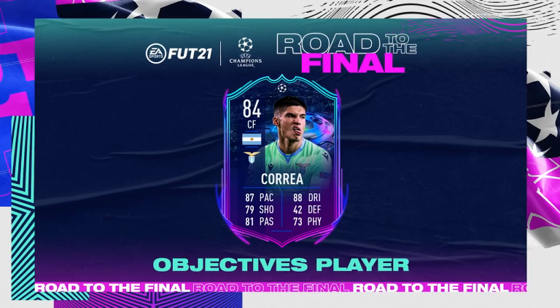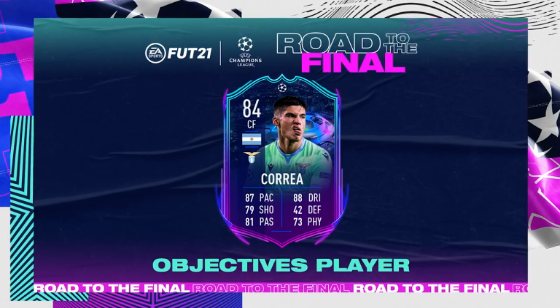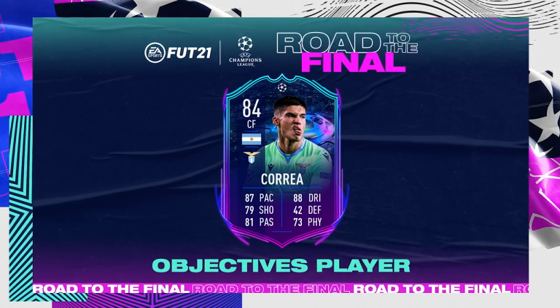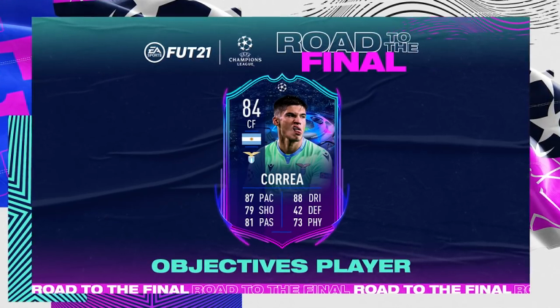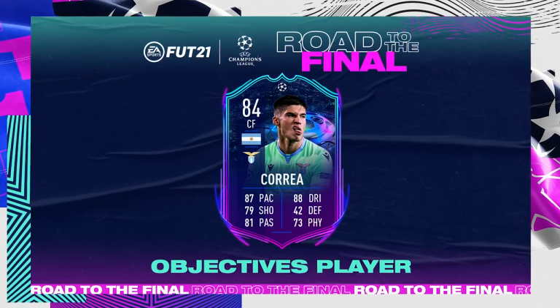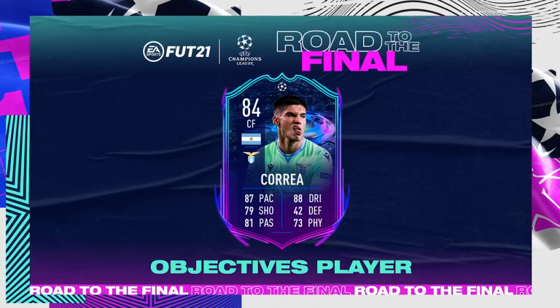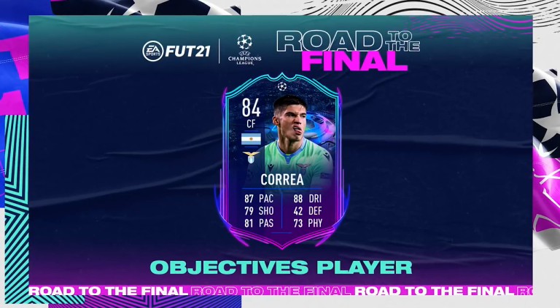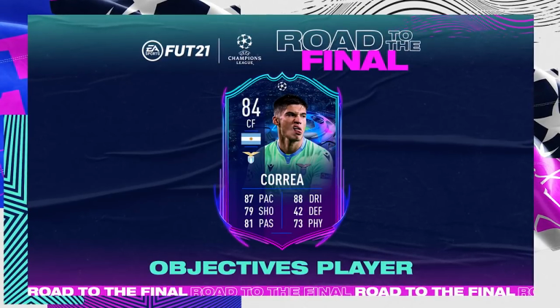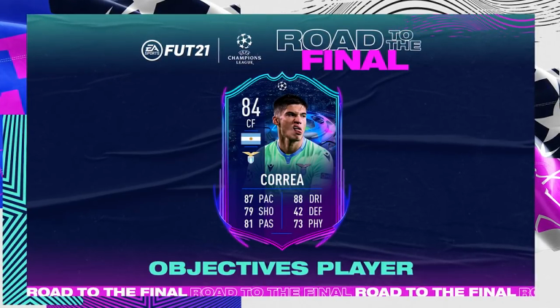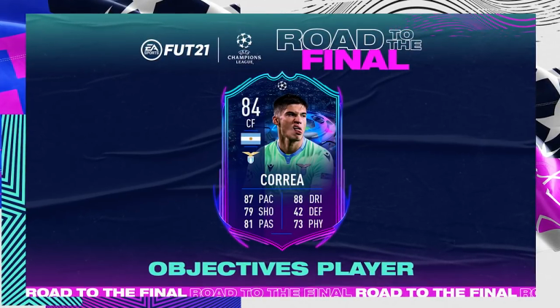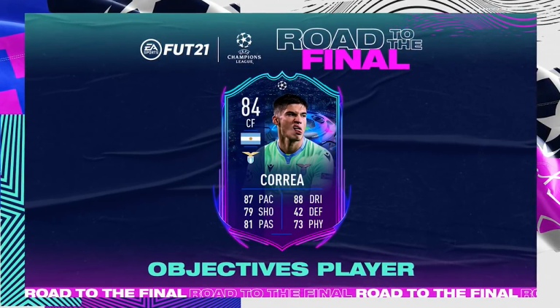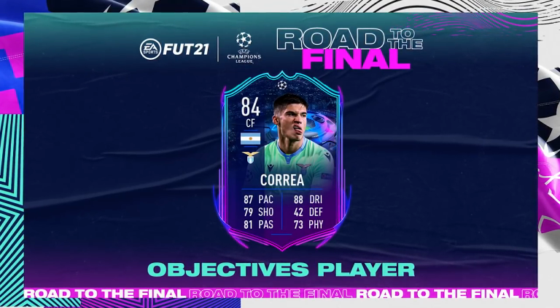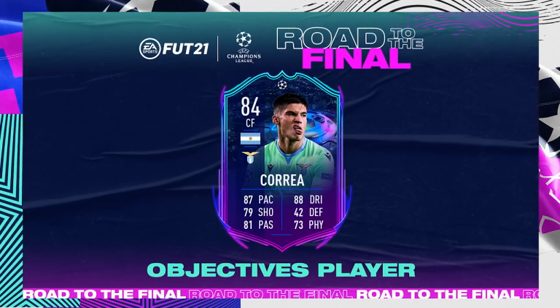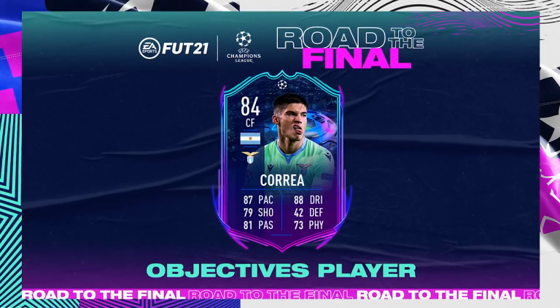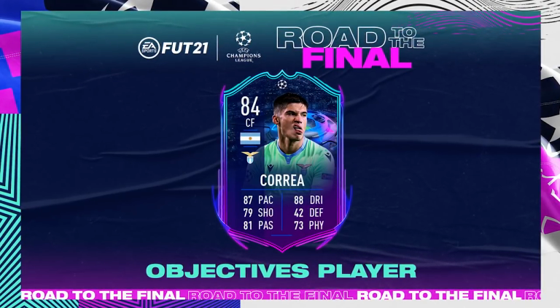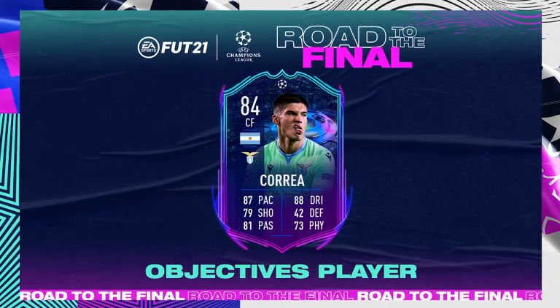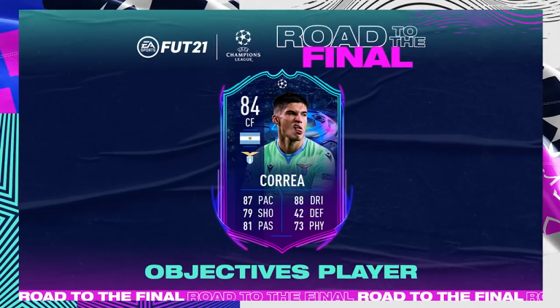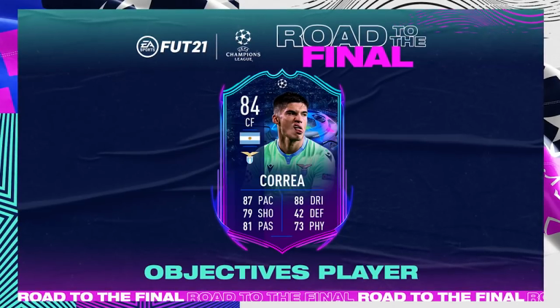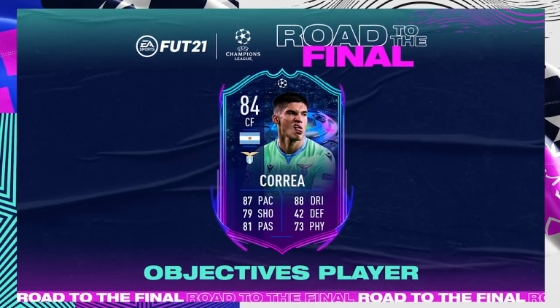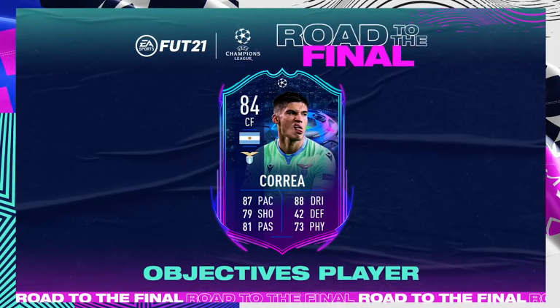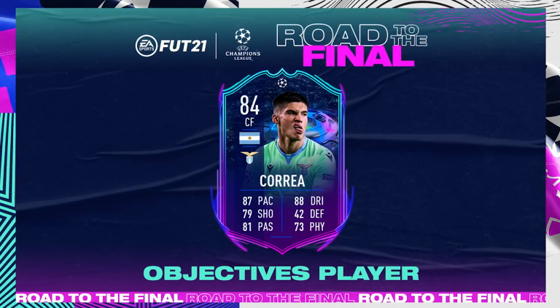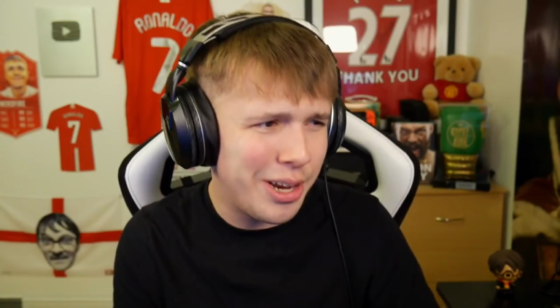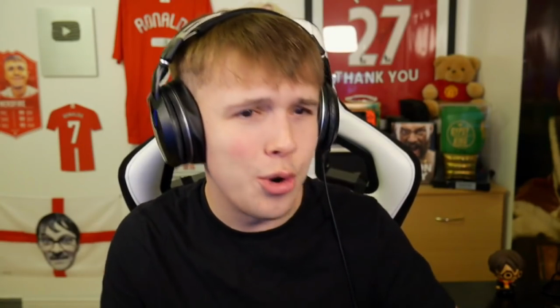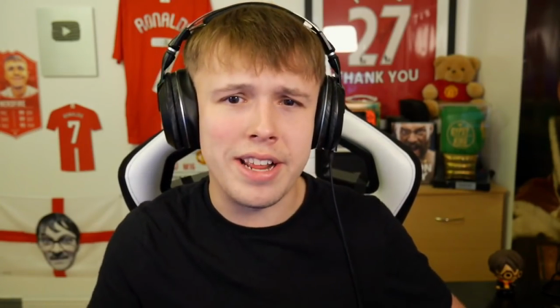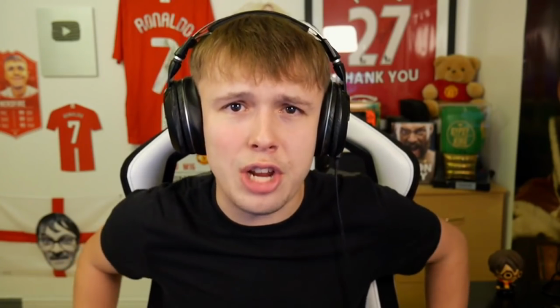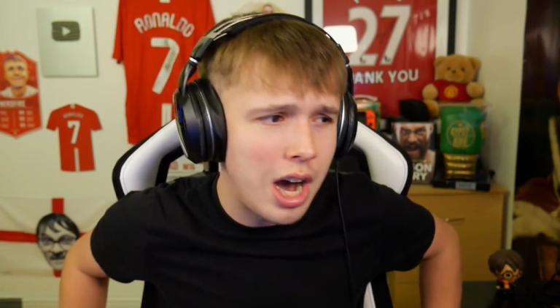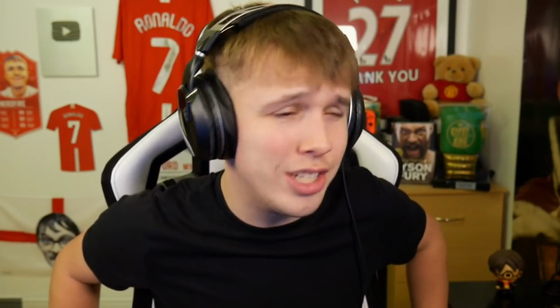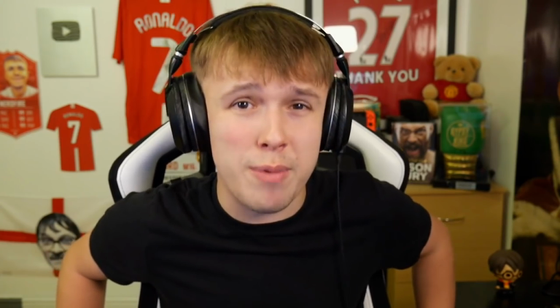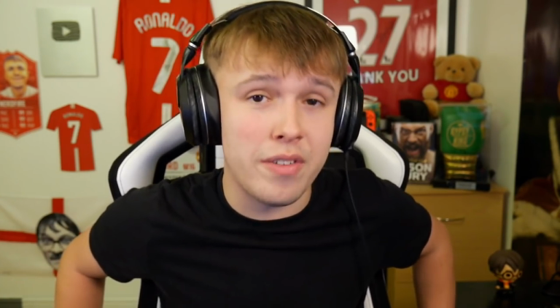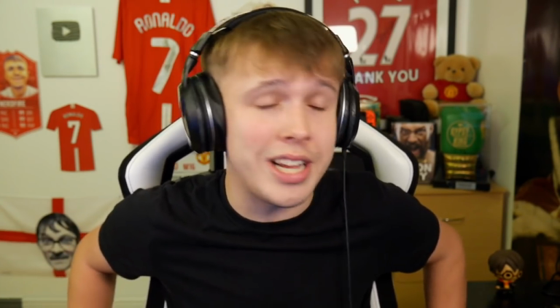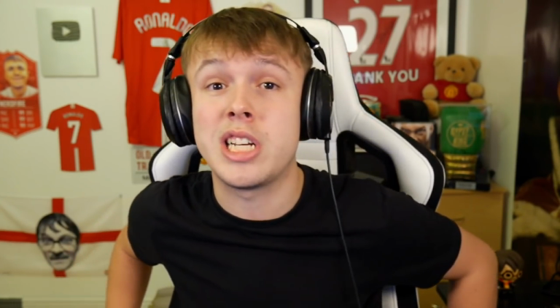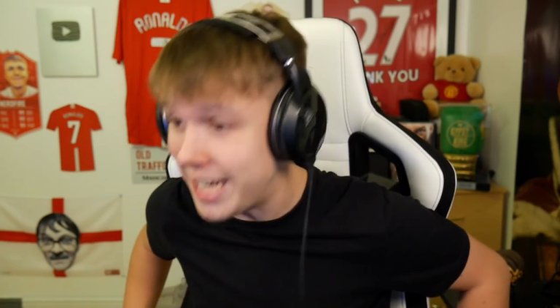So this is the objective player on your screen. As you can see, it's Correa. He's 84 rated currently - 87 pace, 88 dribbling, 79 shooting, 42 defending, 81 passing and 73 physical. Looking good already. The card is looking insane. With a couple of upgrades, that card is going to be ridiculous.